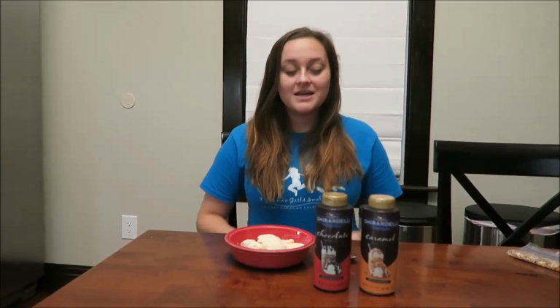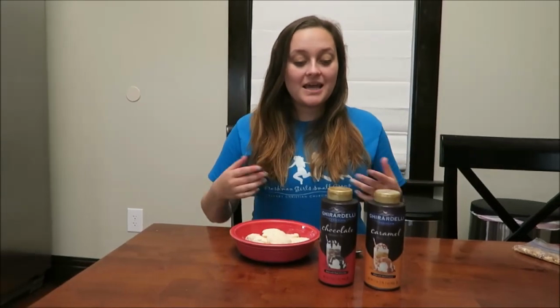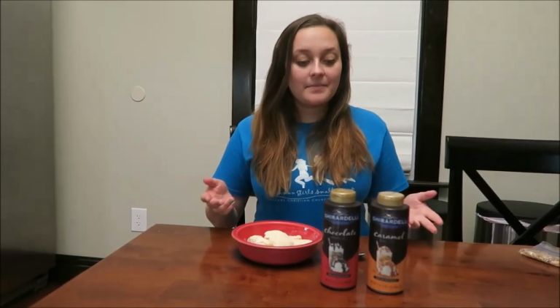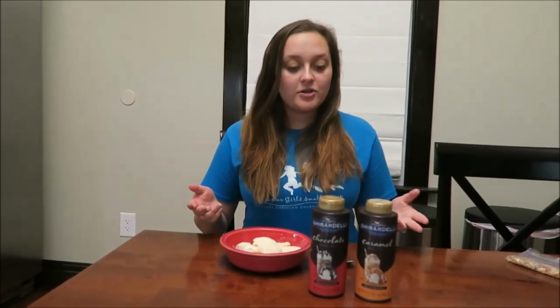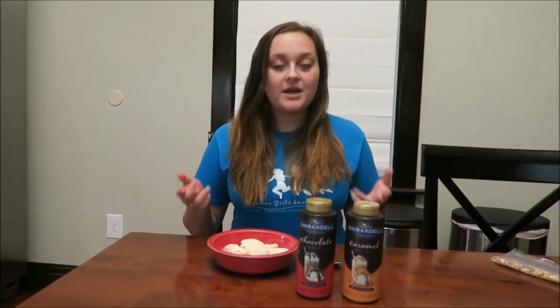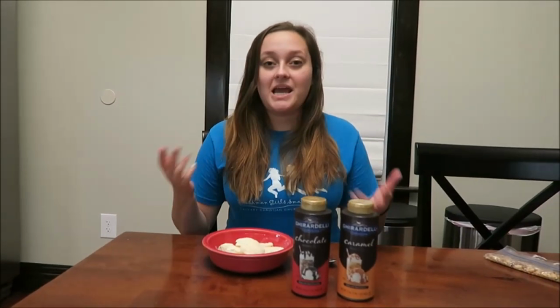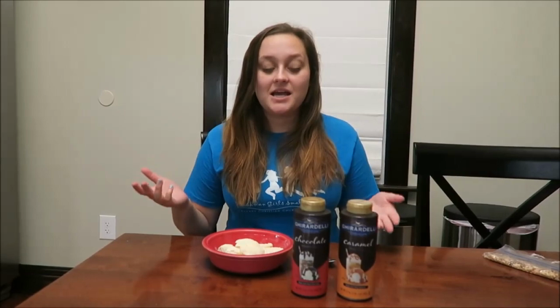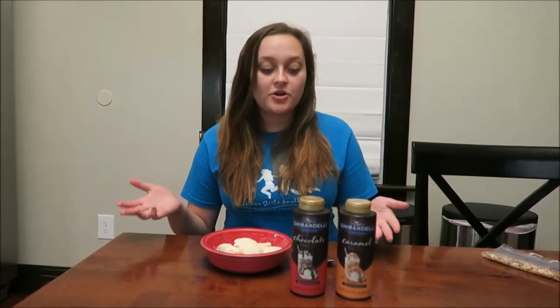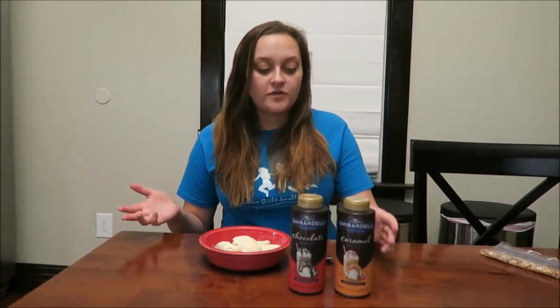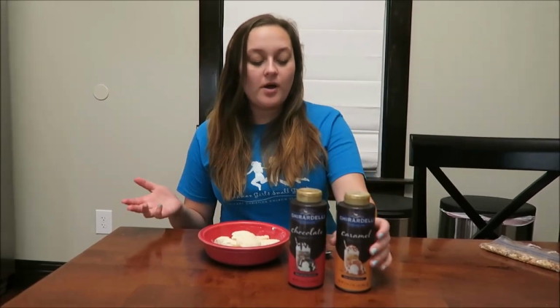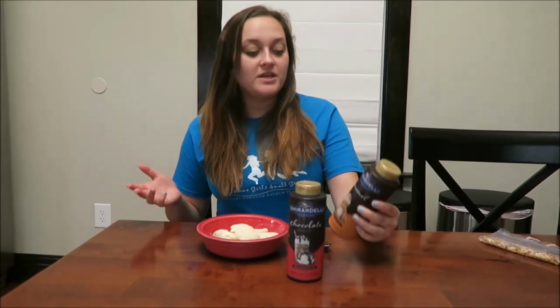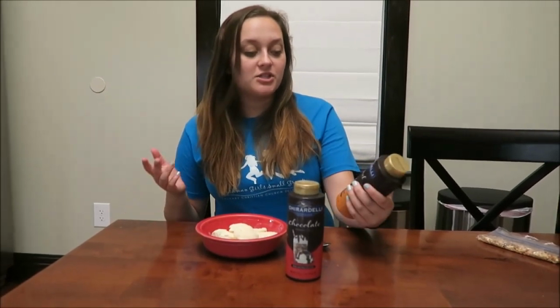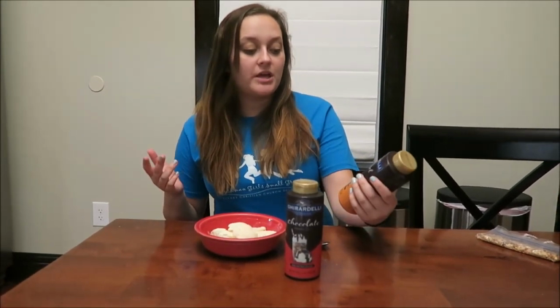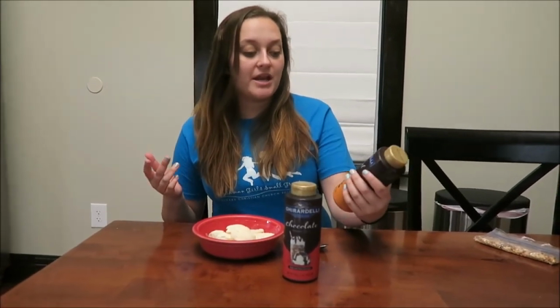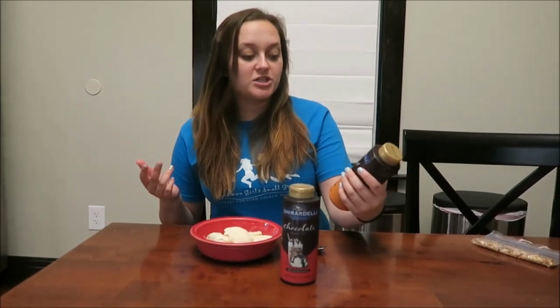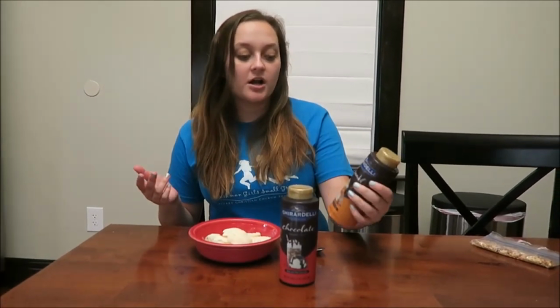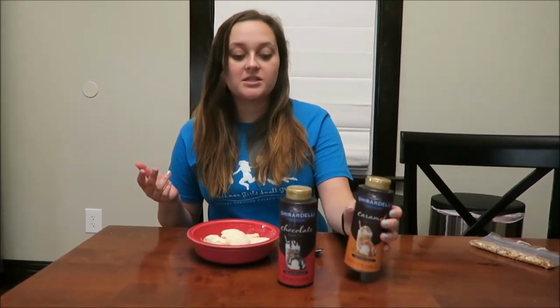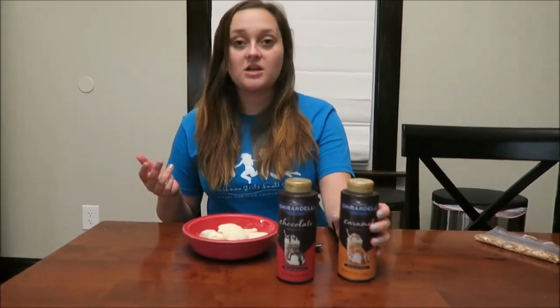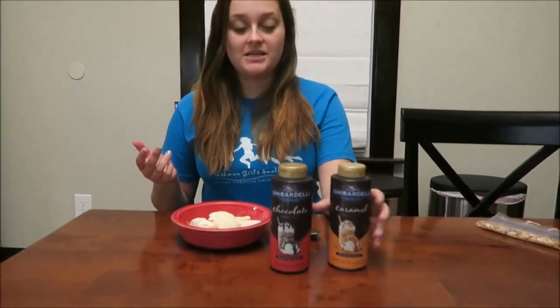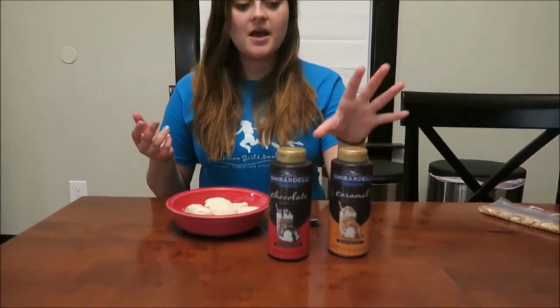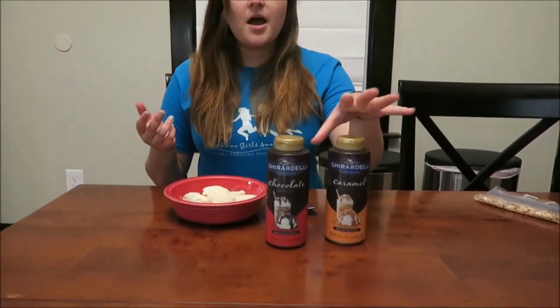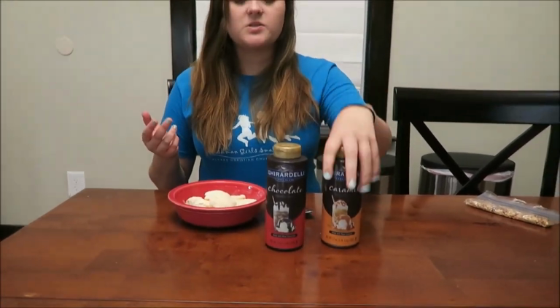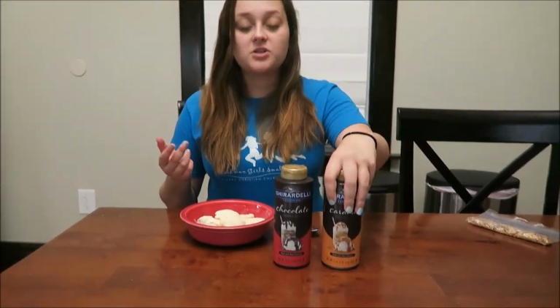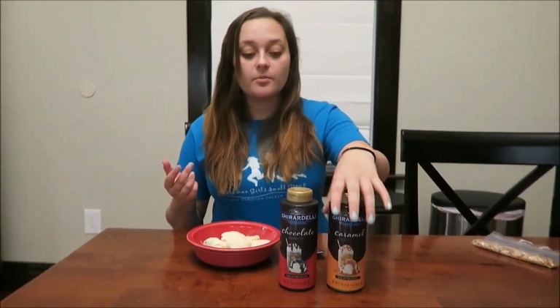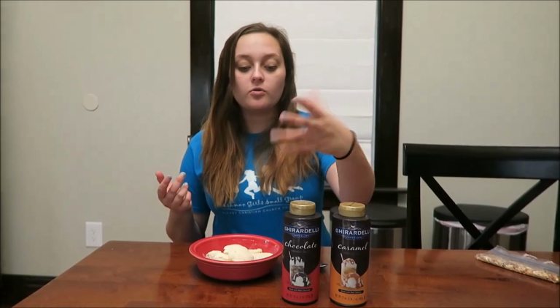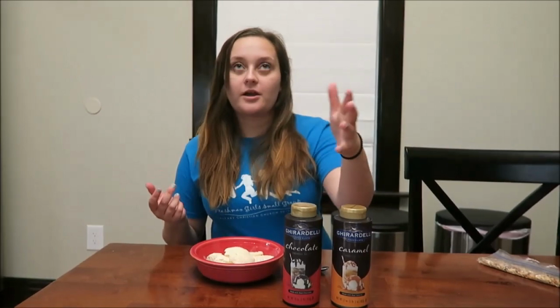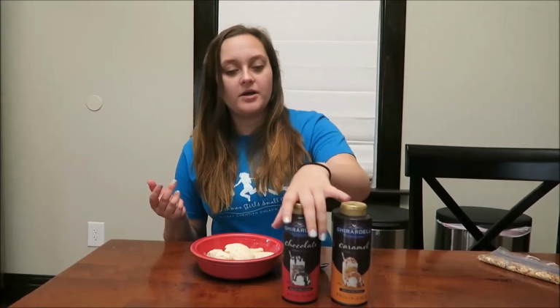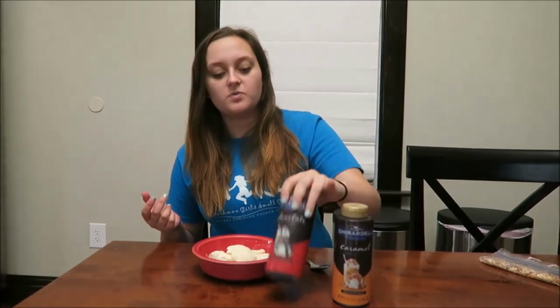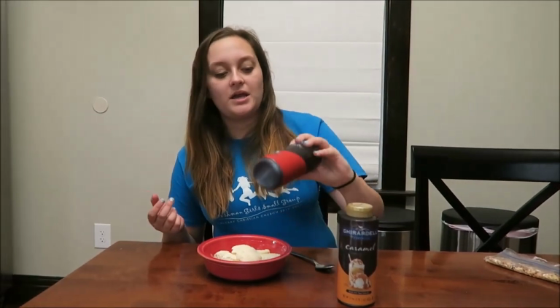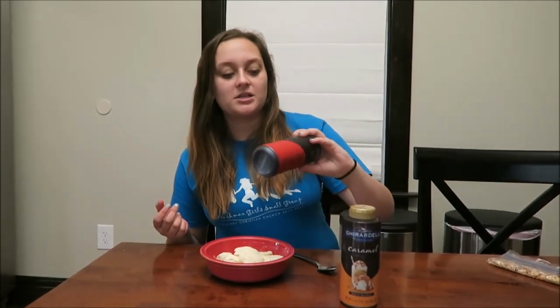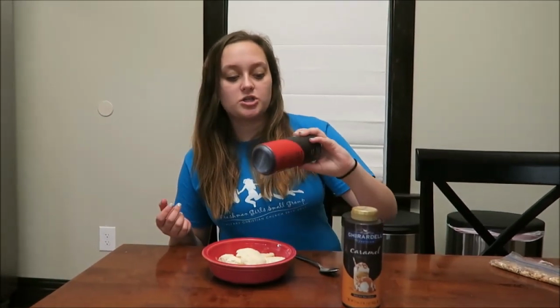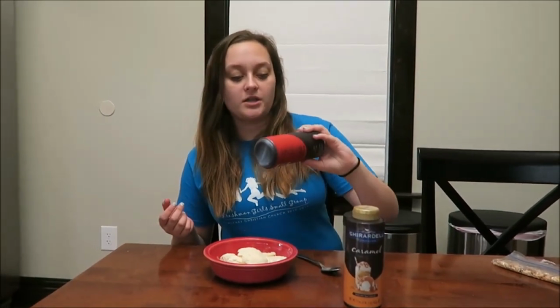Today I'm going to be doing a taste test and review of these two Ghirardelli chocolate sauces. This one is caramel and this one is chocolate.